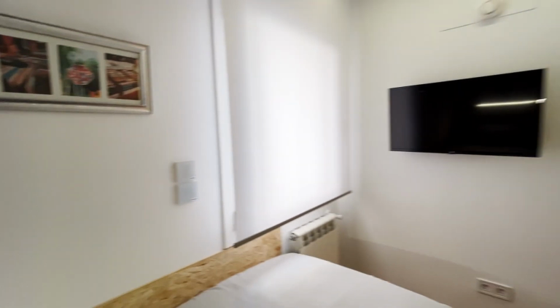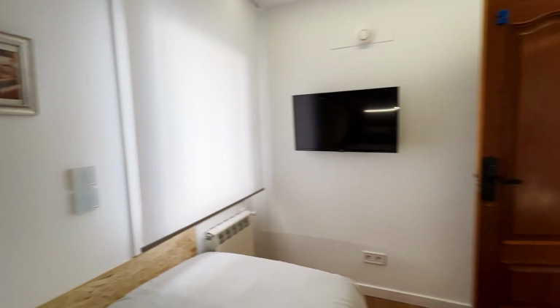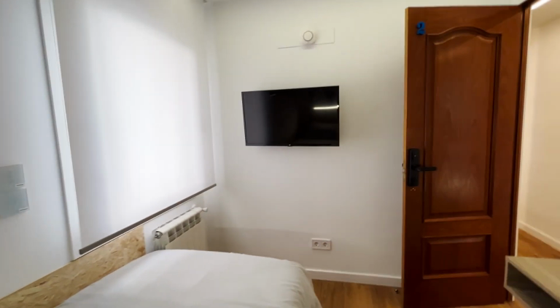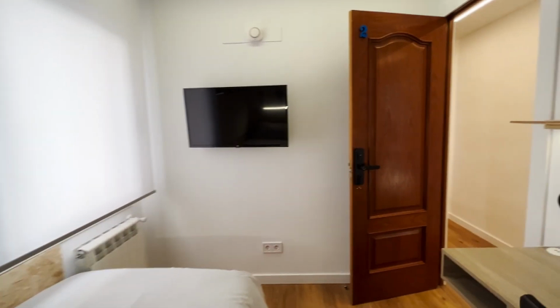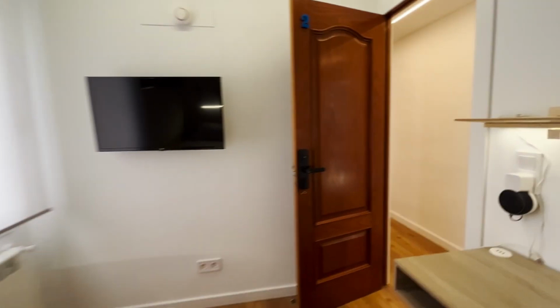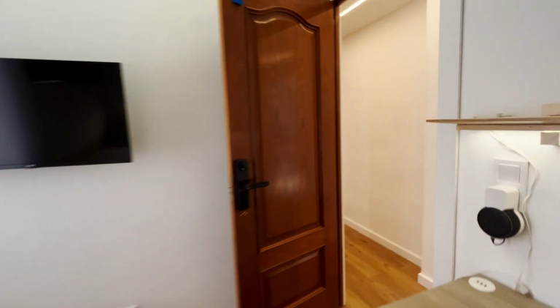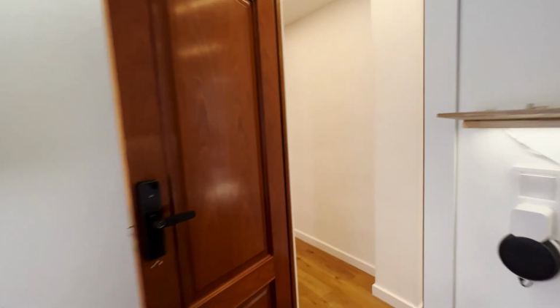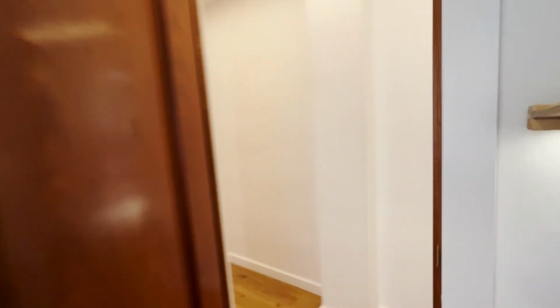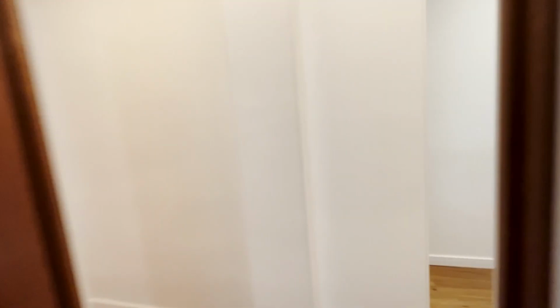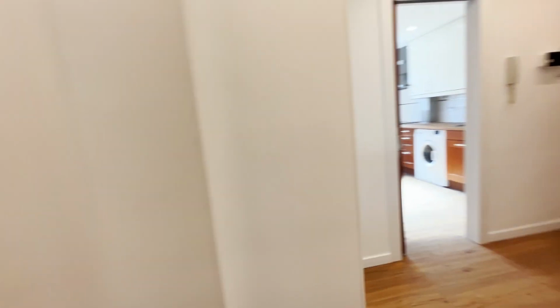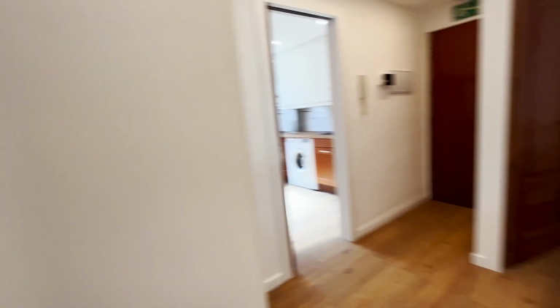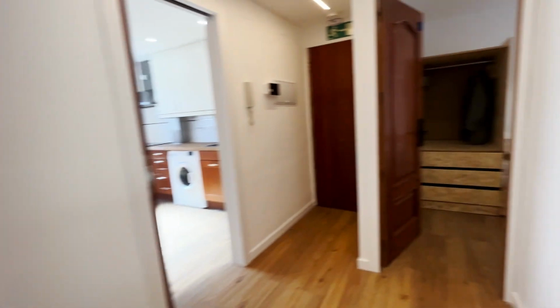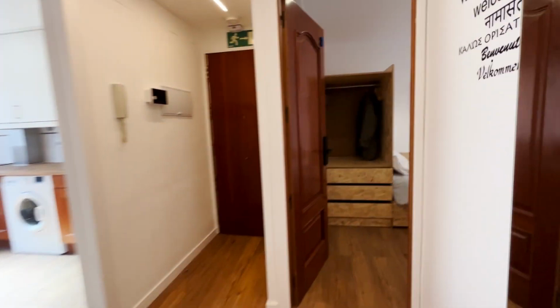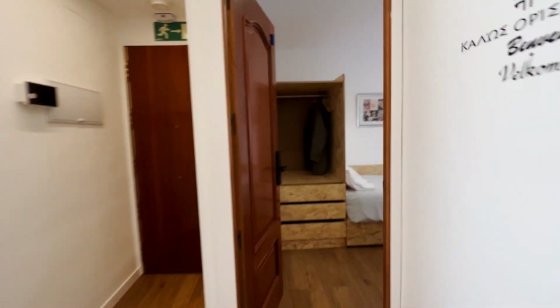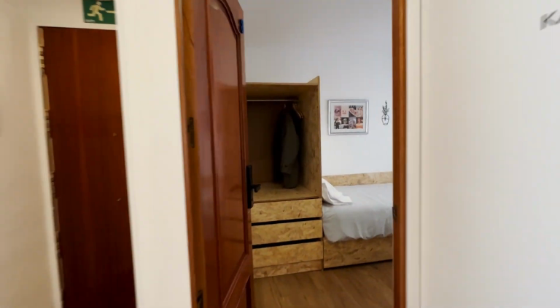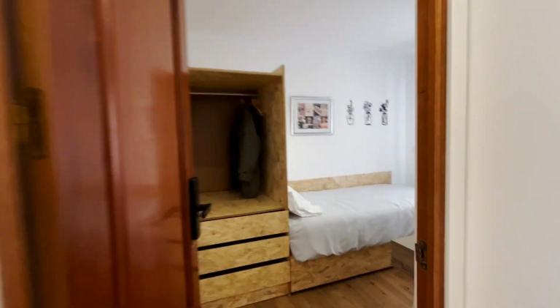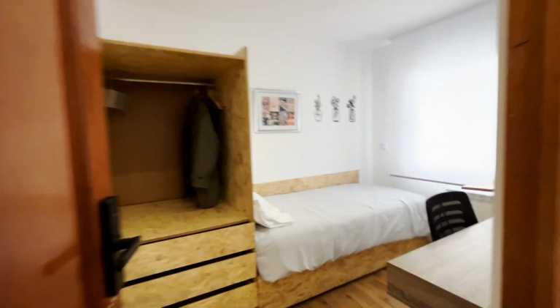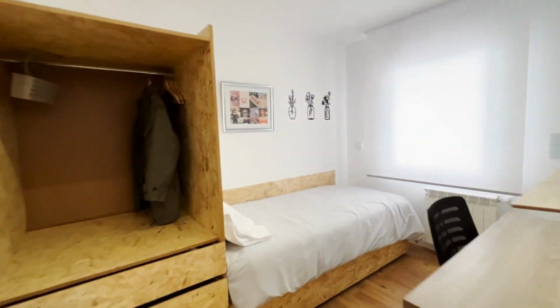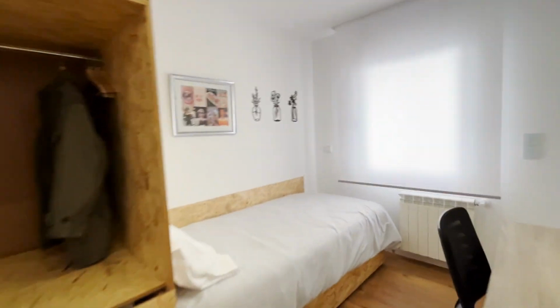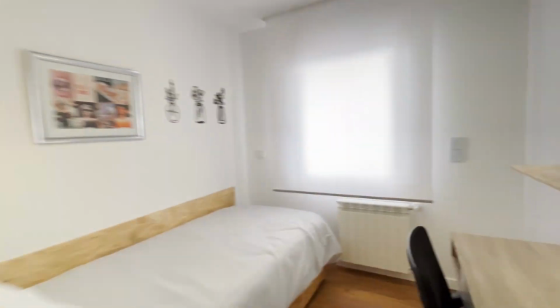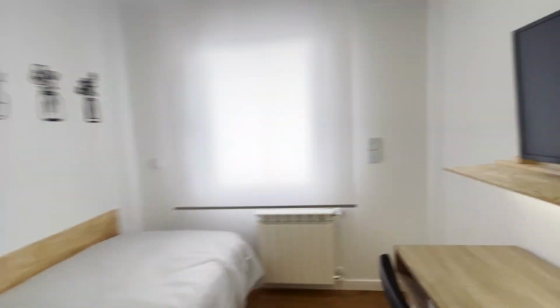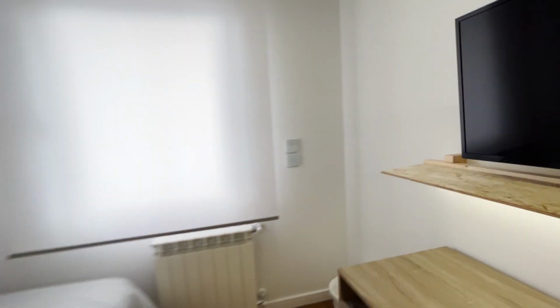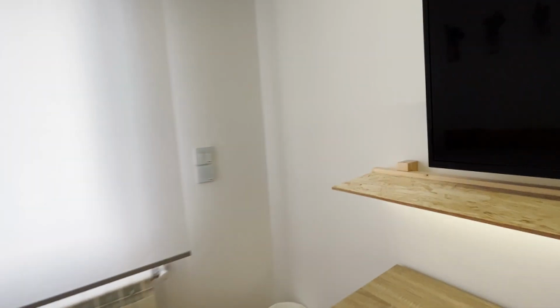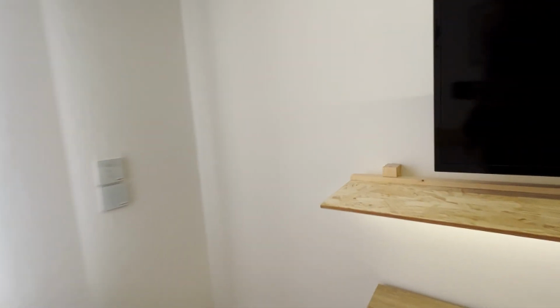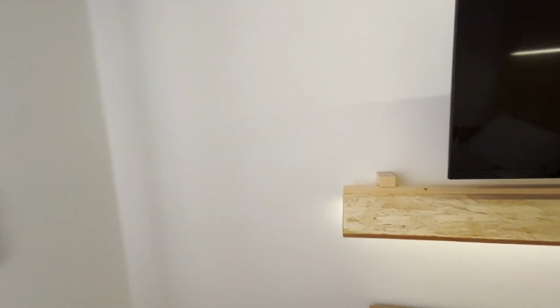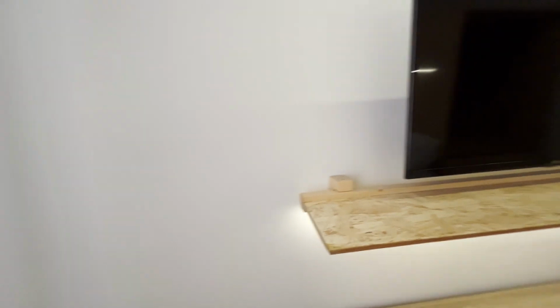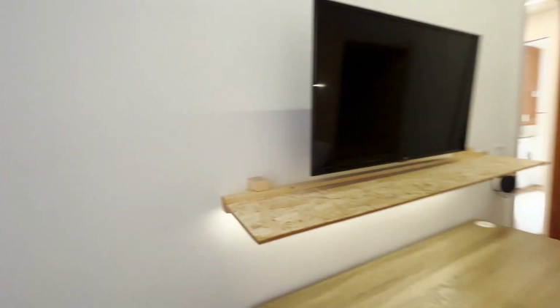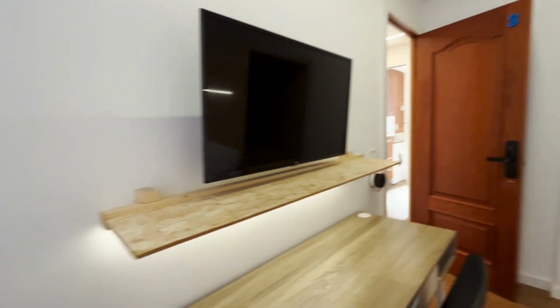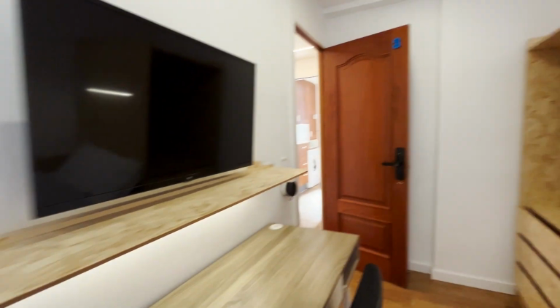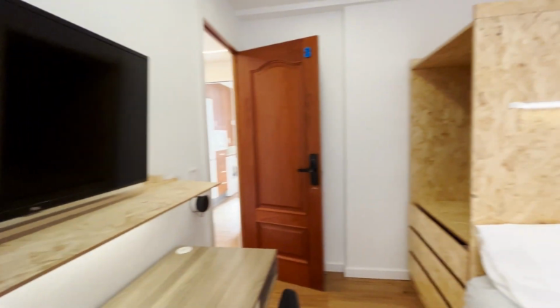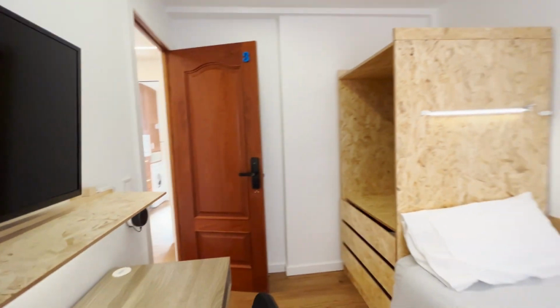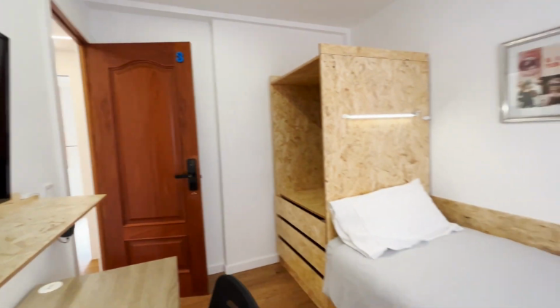And to finish the tour, the last bedroom with a single bed, TV, desk, and wardrobe.